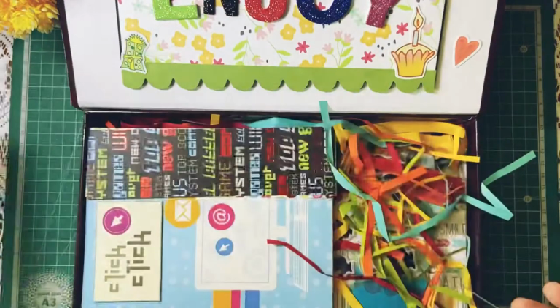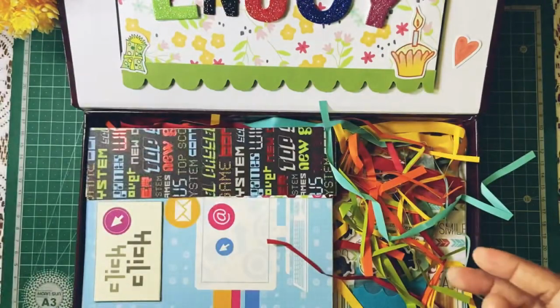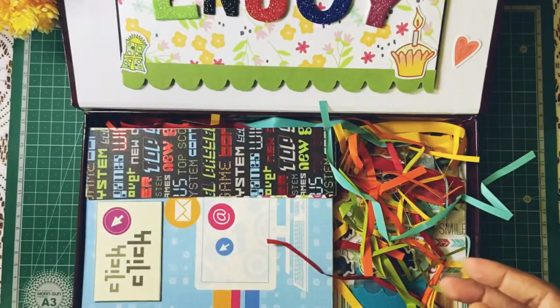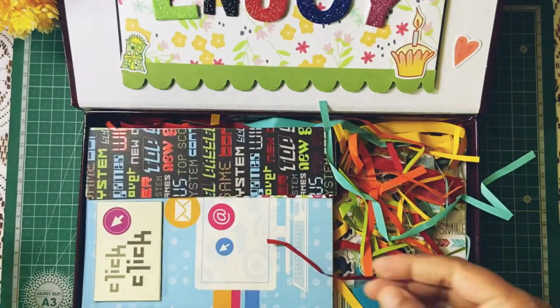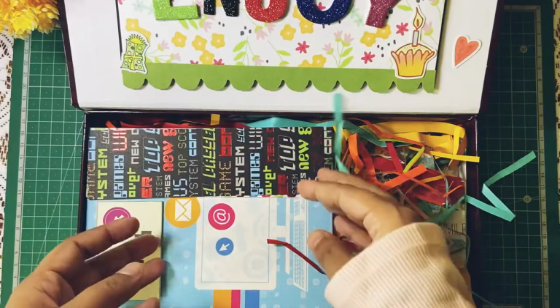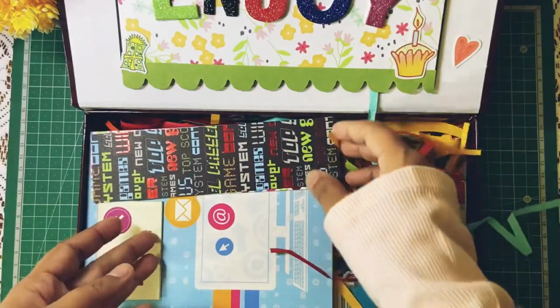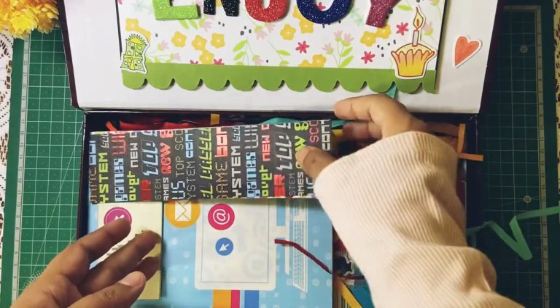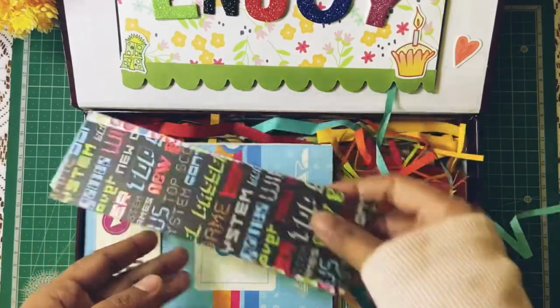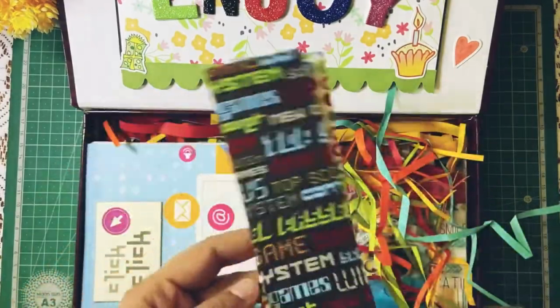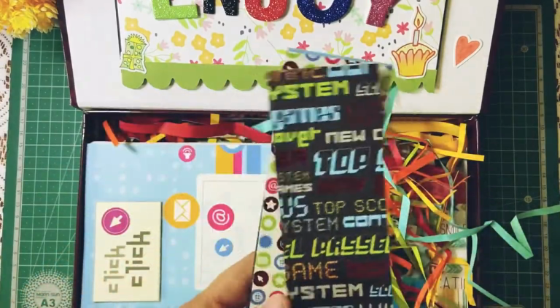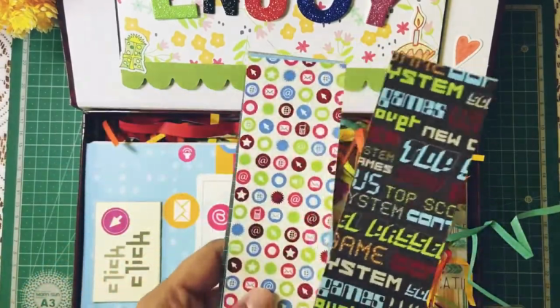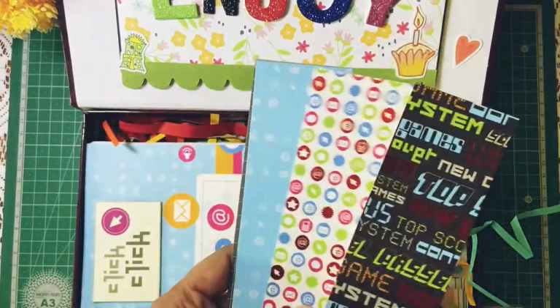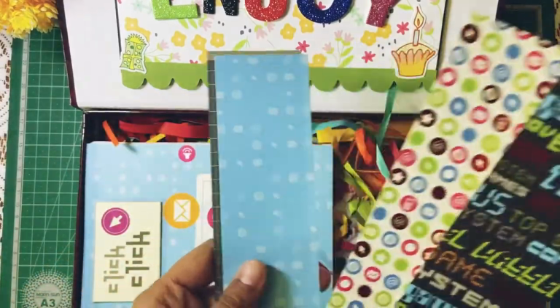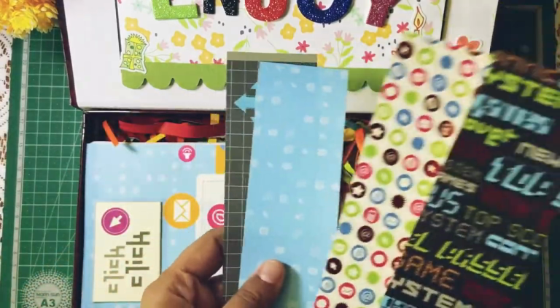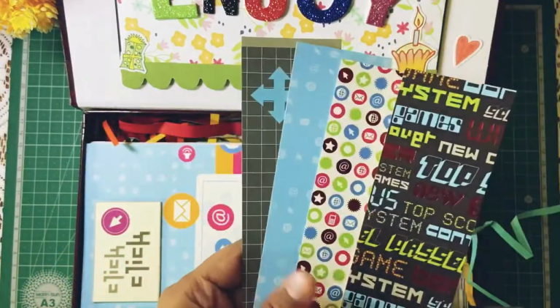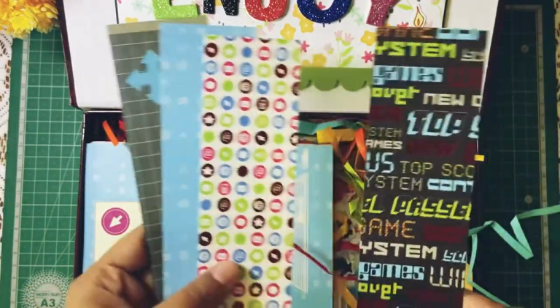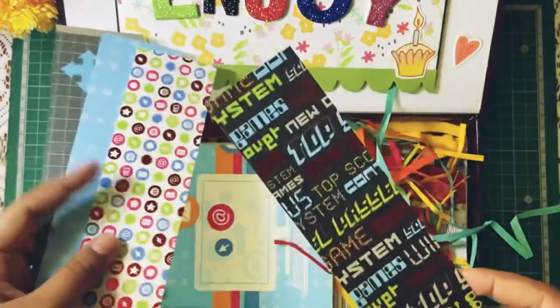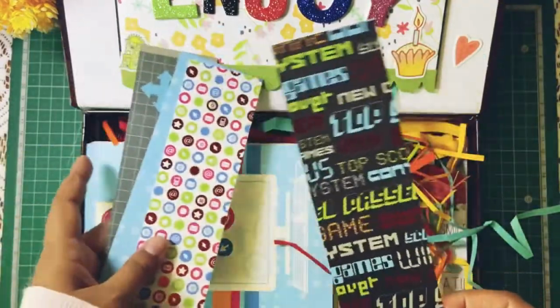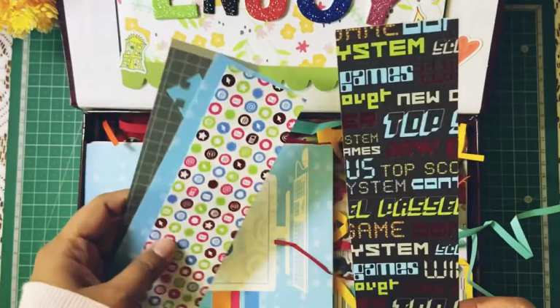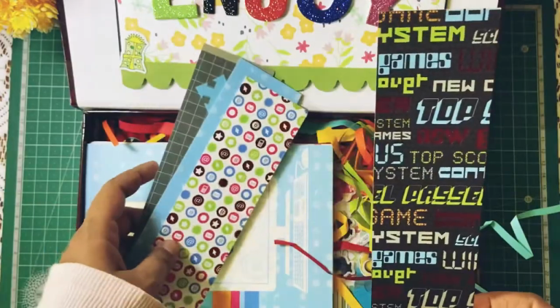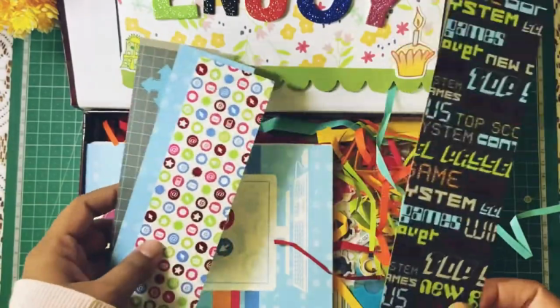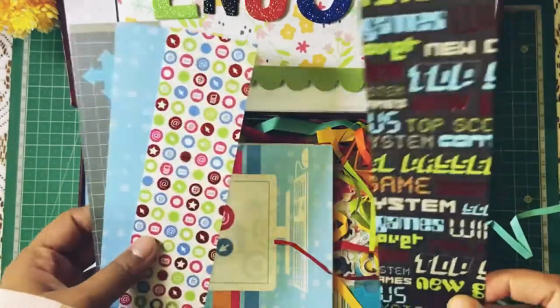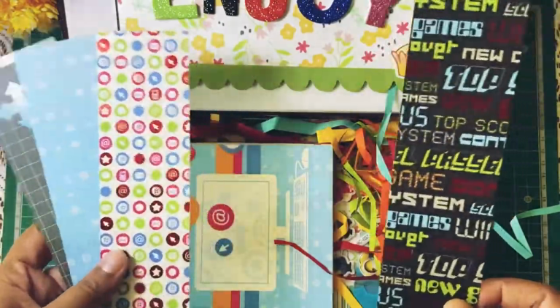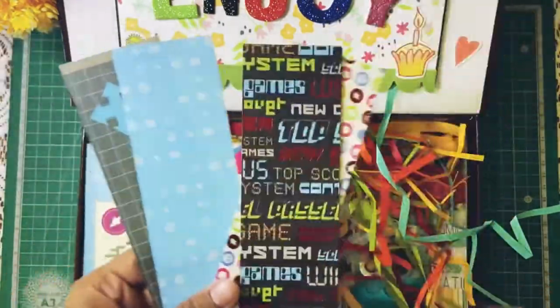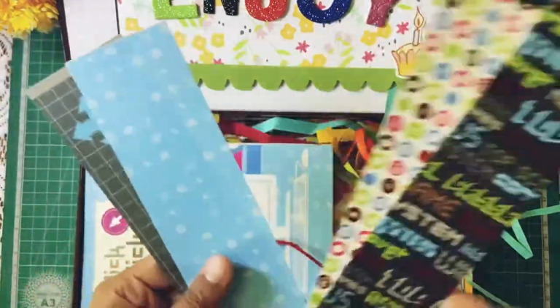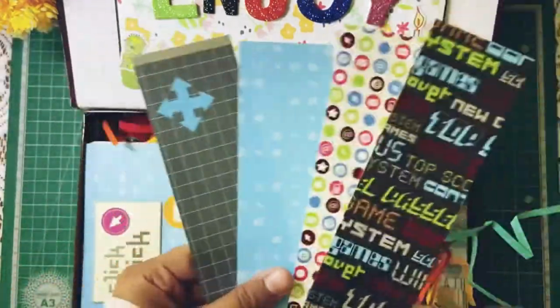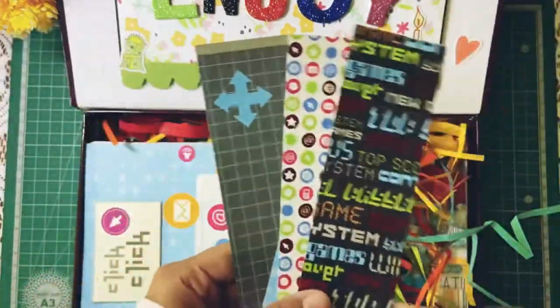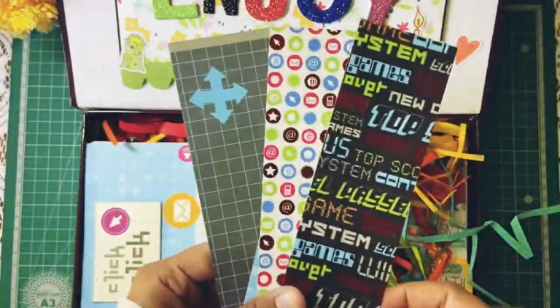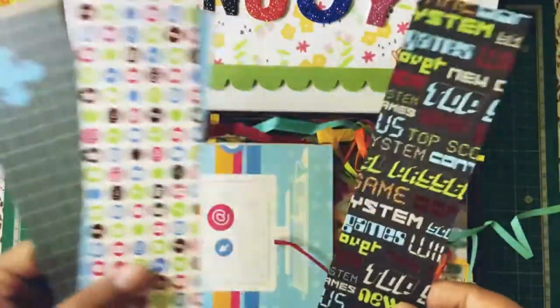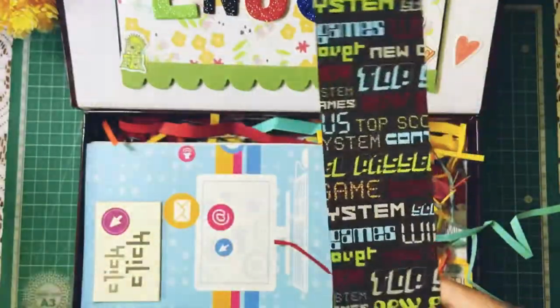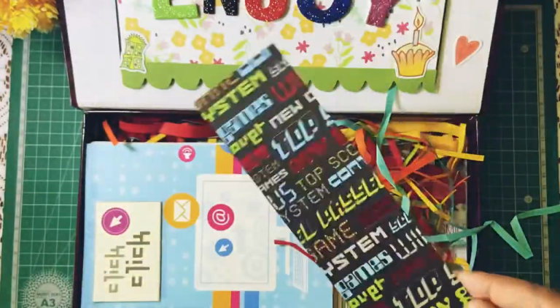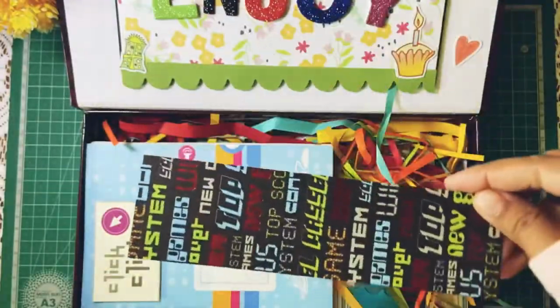Next, included in this gift hamper are some bookmarks. These are the standard bookmarks that you can use in your books. Four of them — I'll just show them one by one.